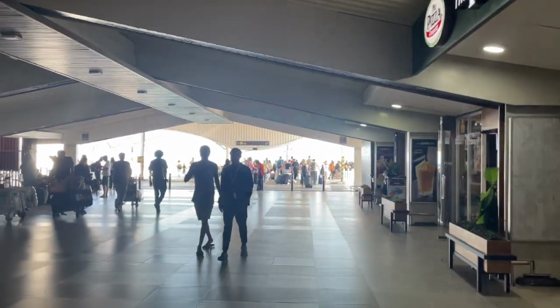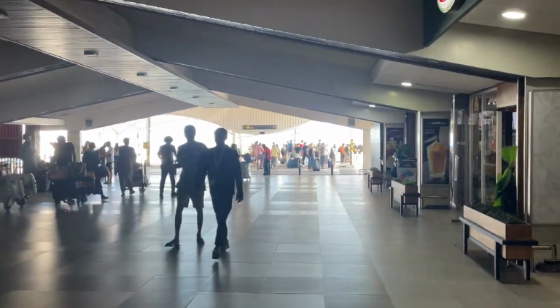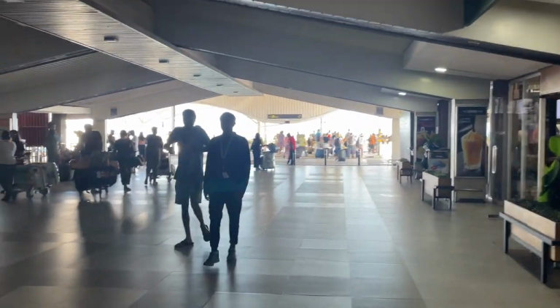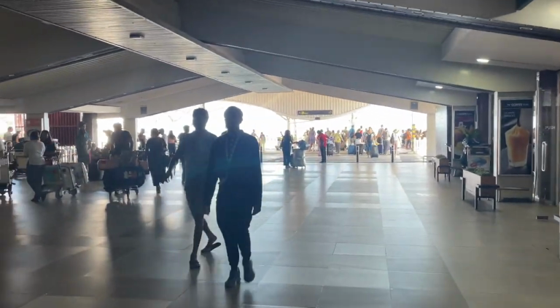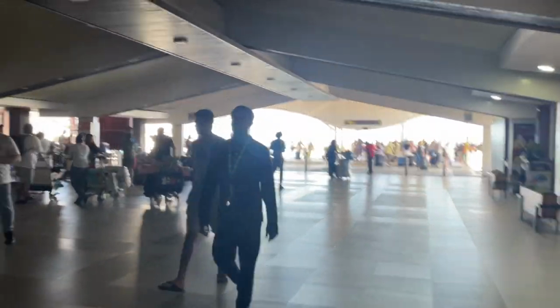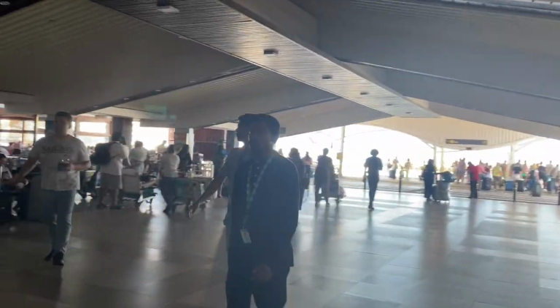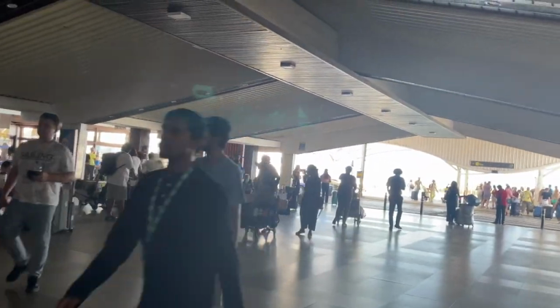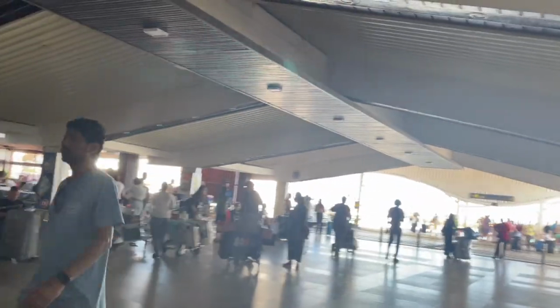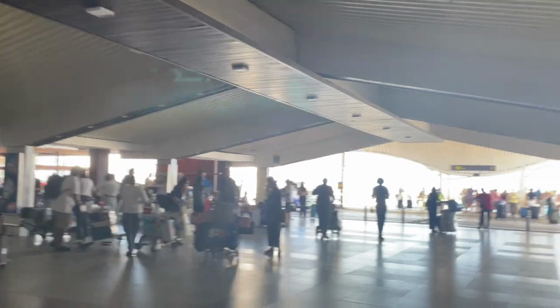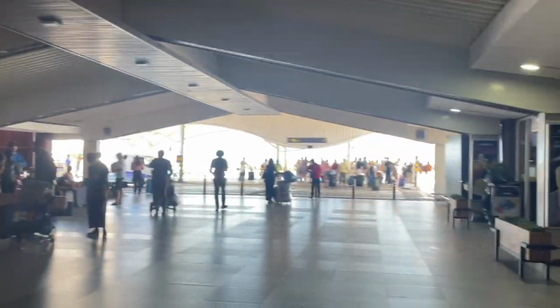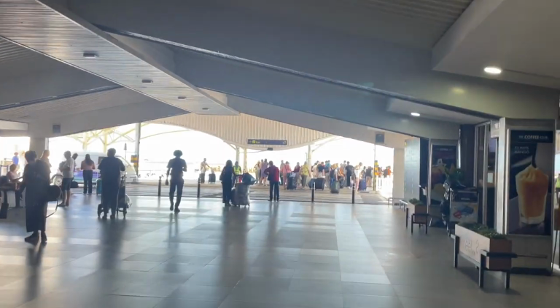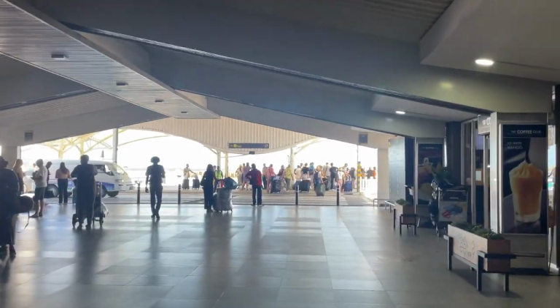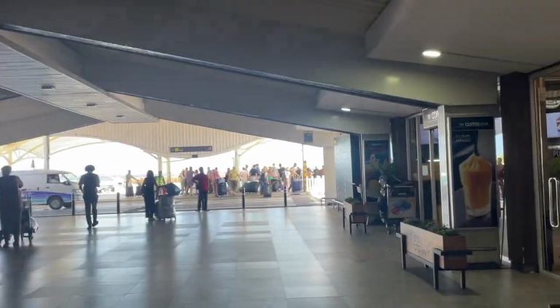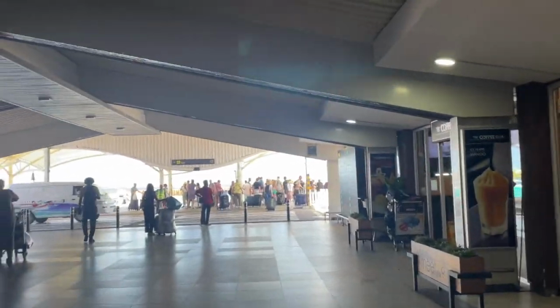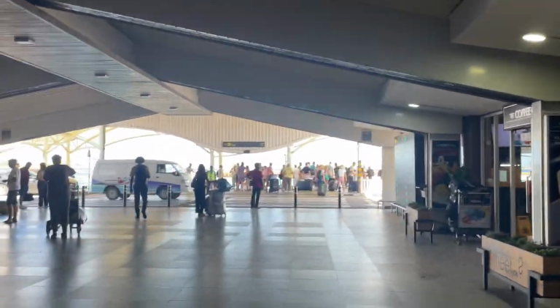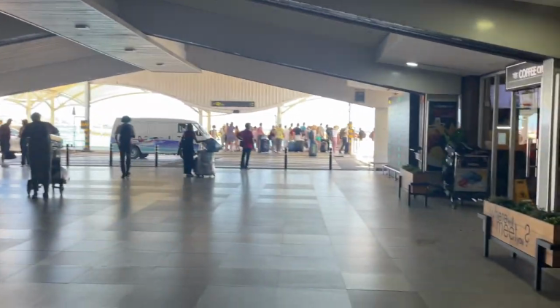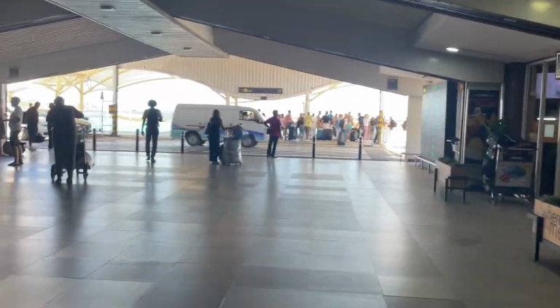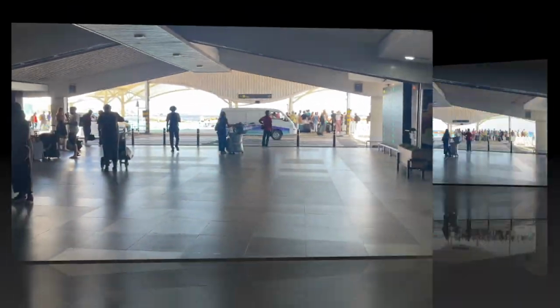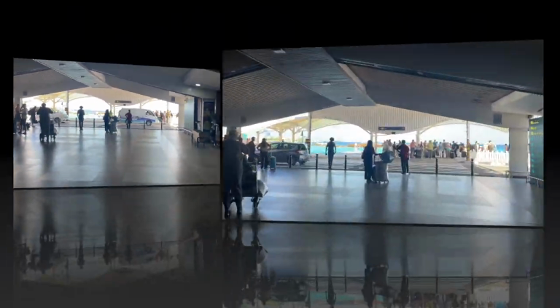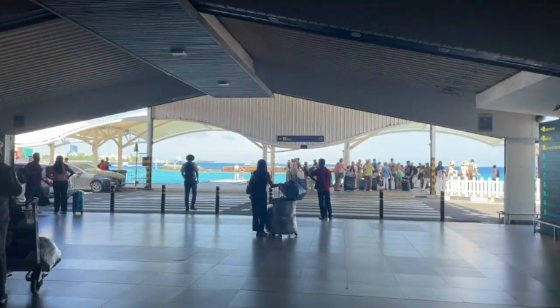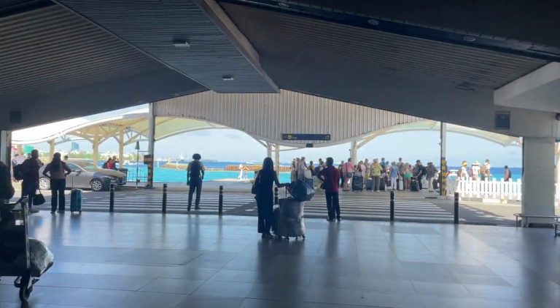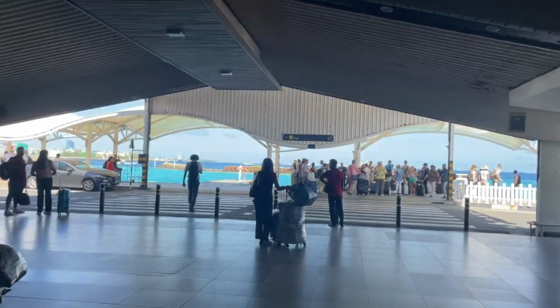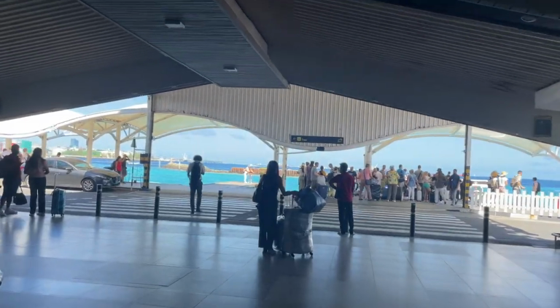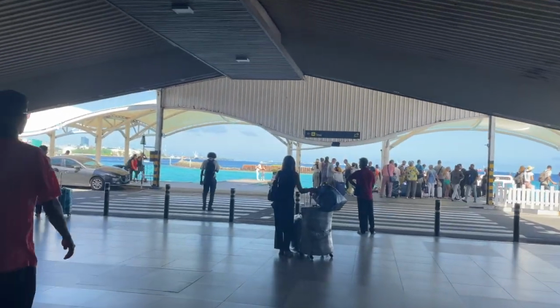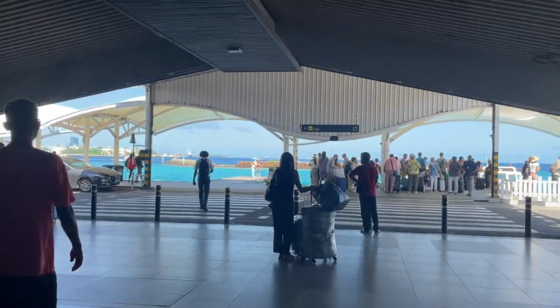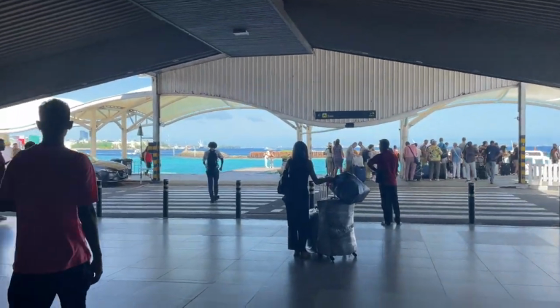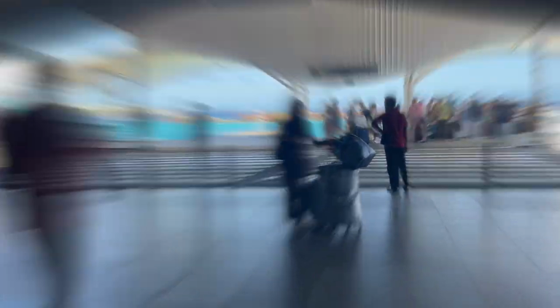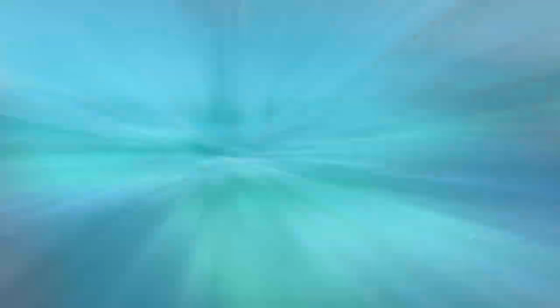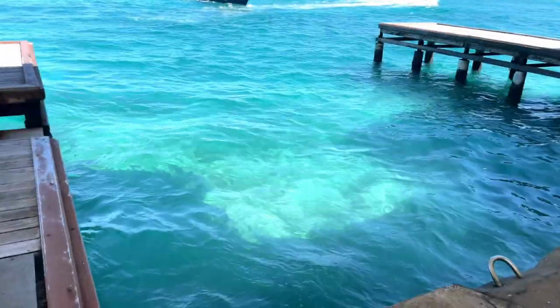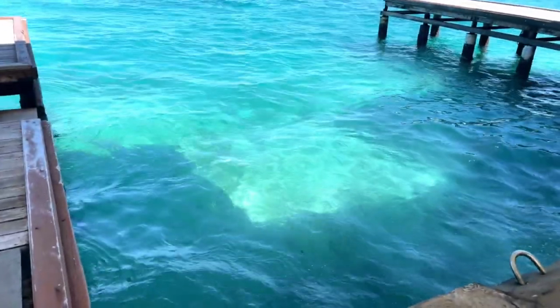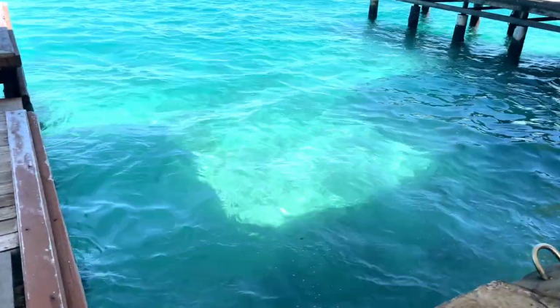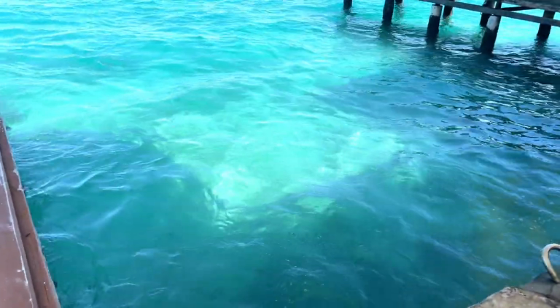In this video we will be mainly talking about our transfers to the Mafushi Island and how was the arrangement and the process out there. And as we go out of the airport, our welcome is with this amazing view.